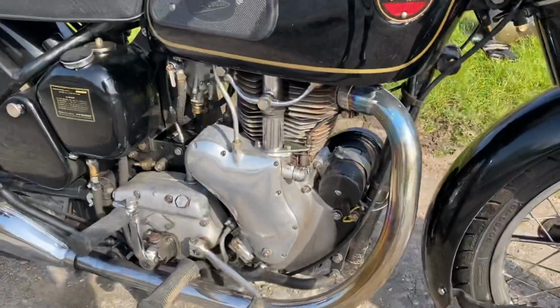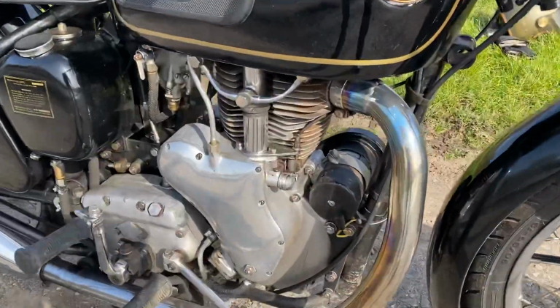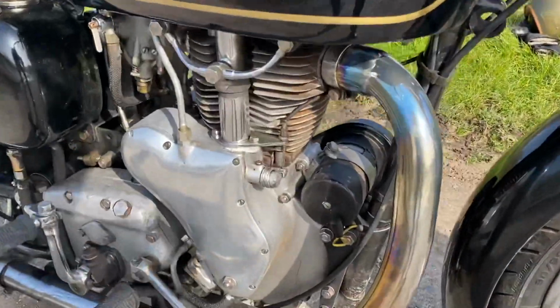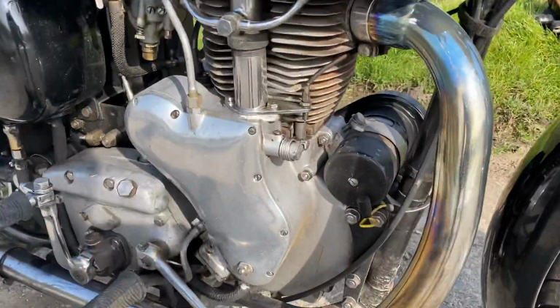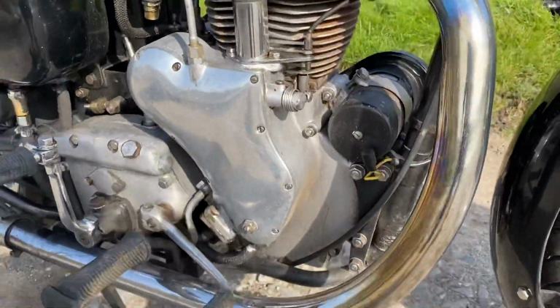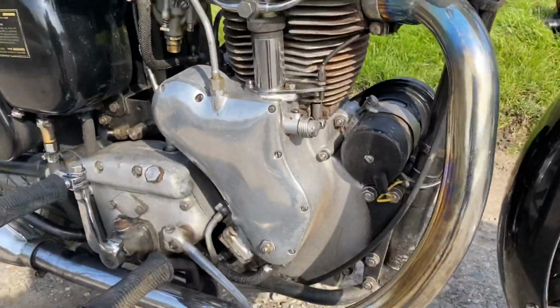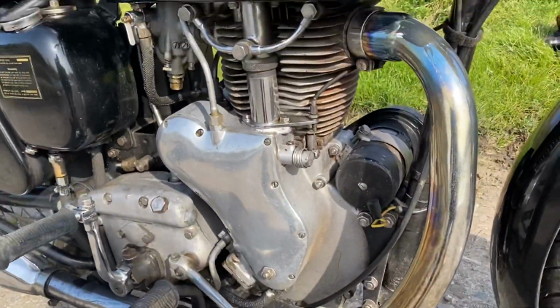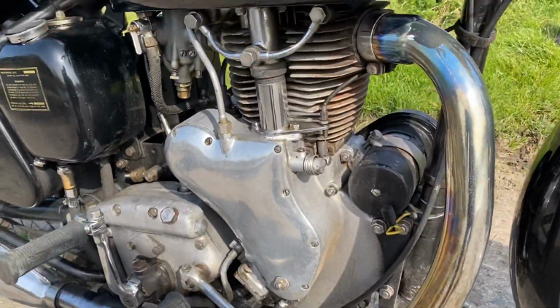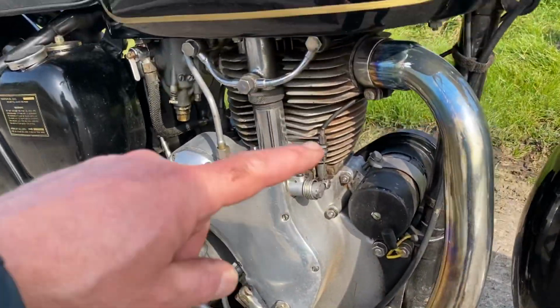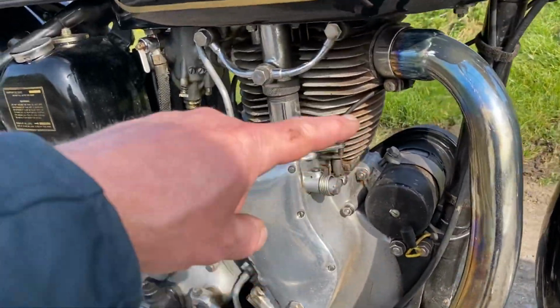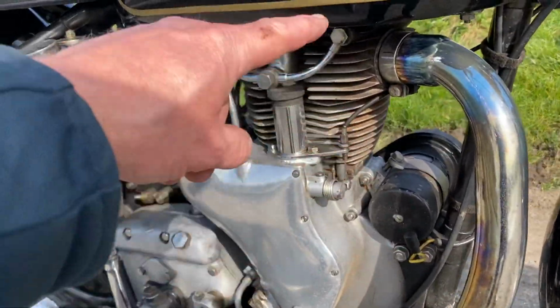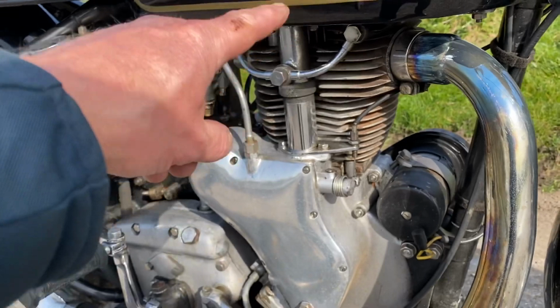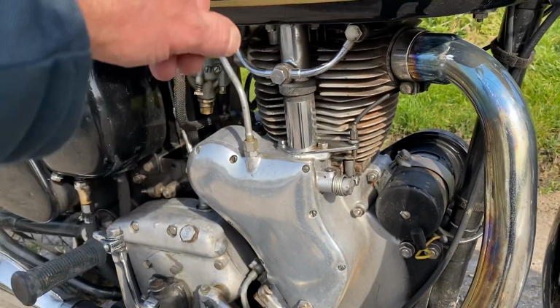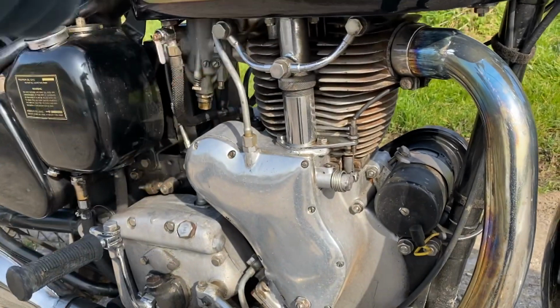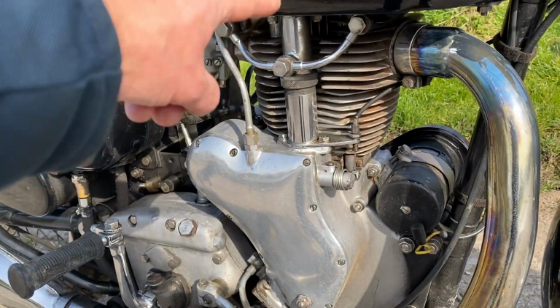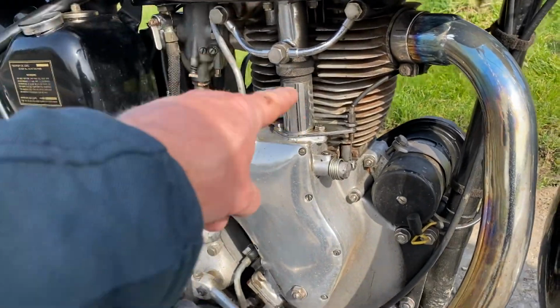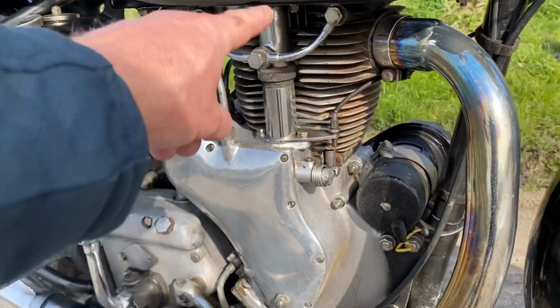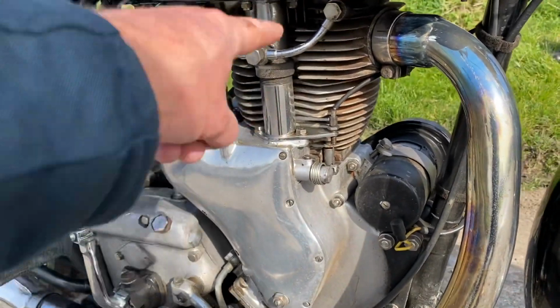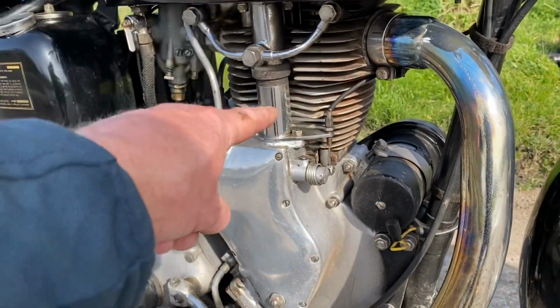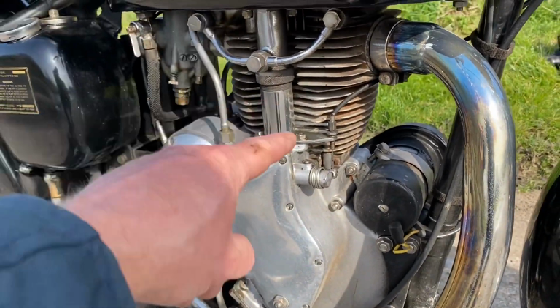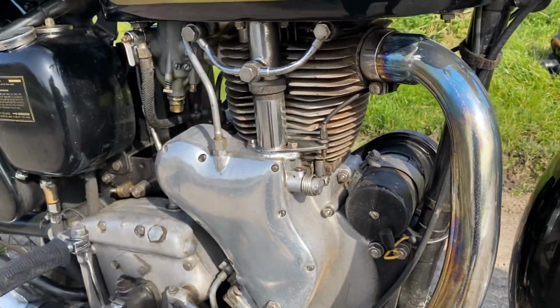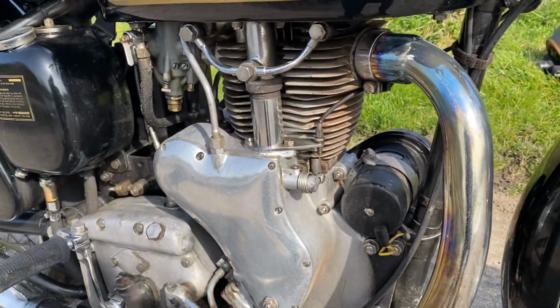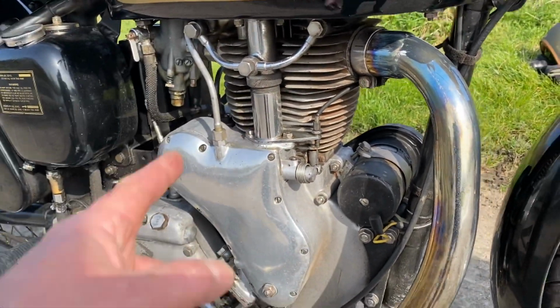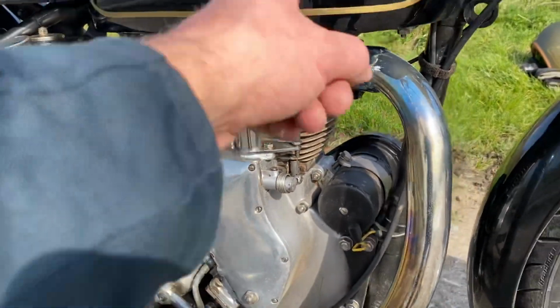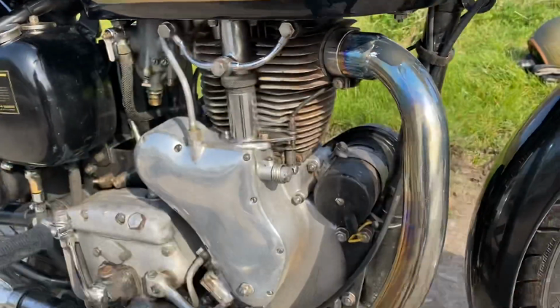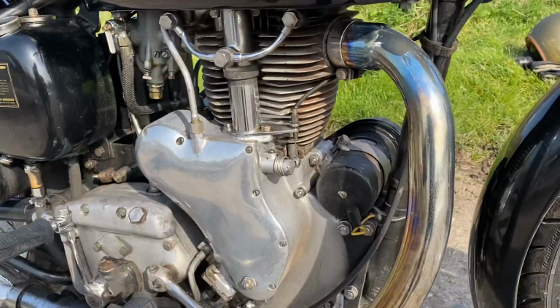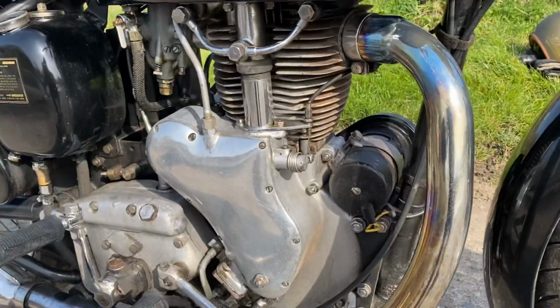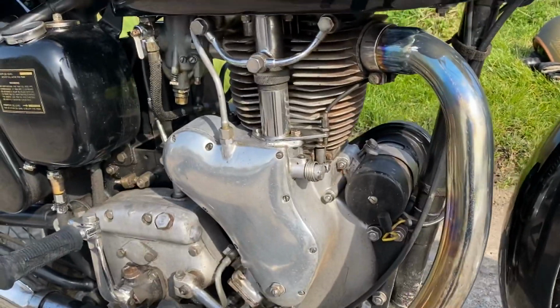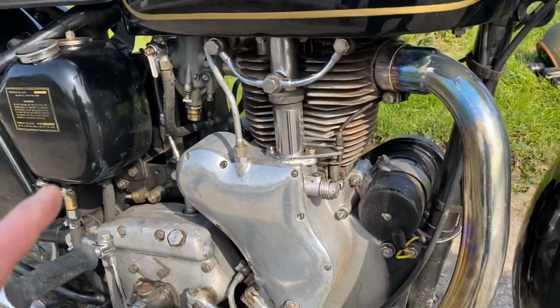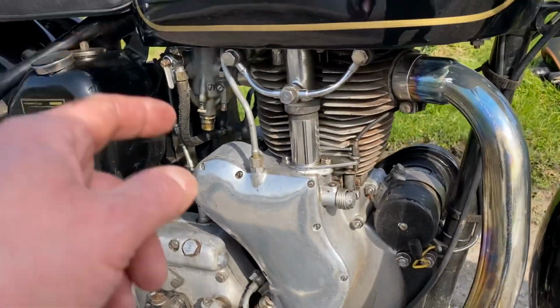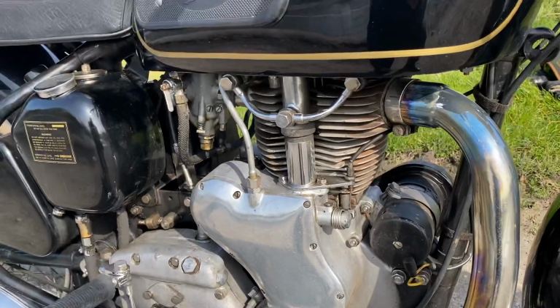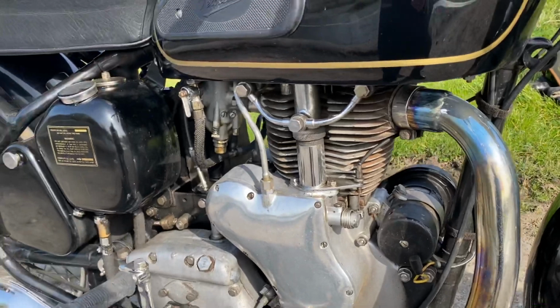It's a single-cylinder overhead valve engine. The valves are up here, push rods here. Single pipe, single cylinder, single carburetor.